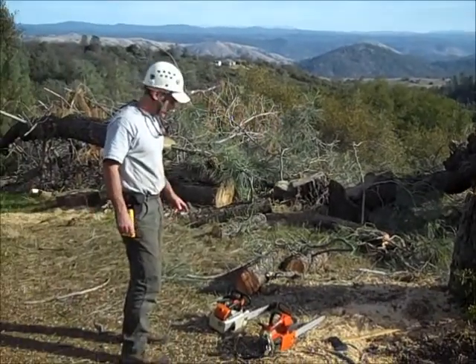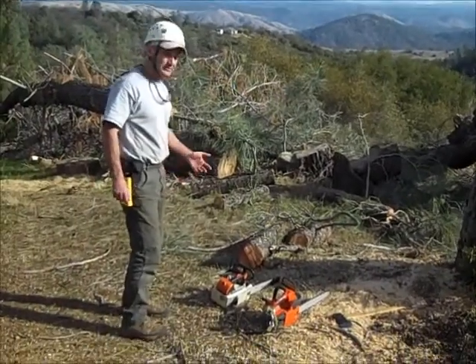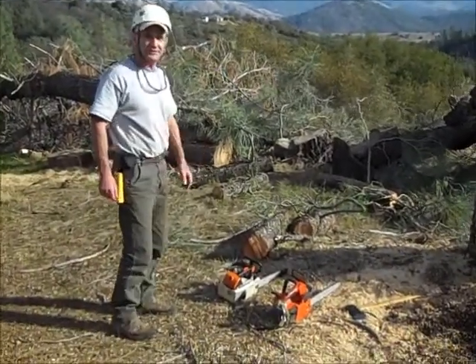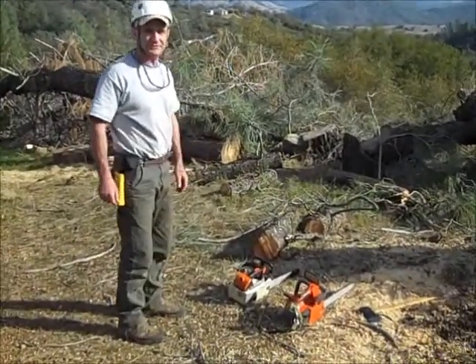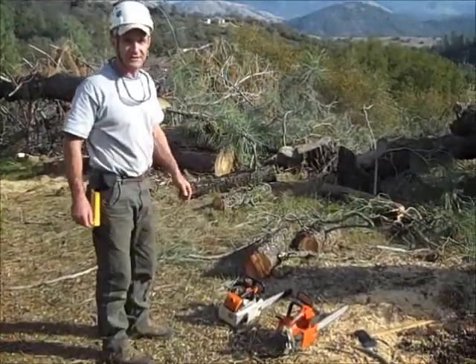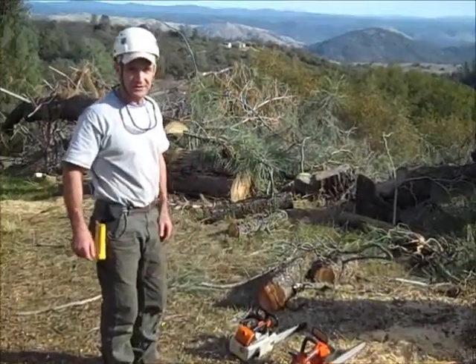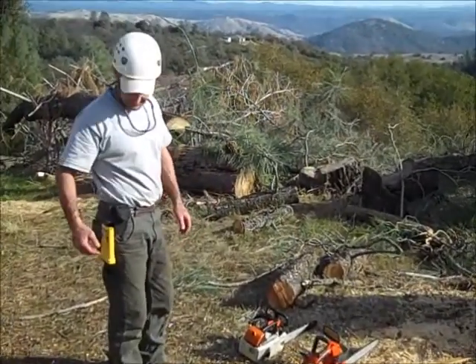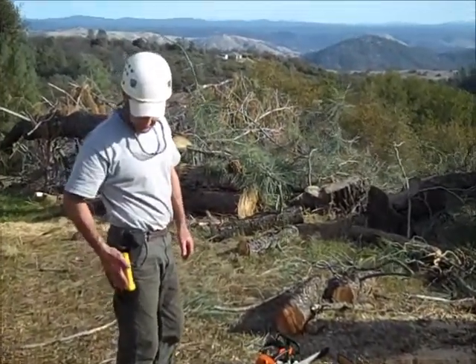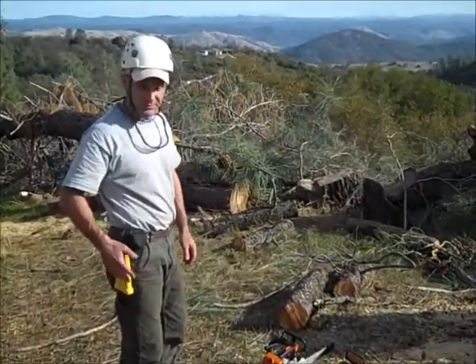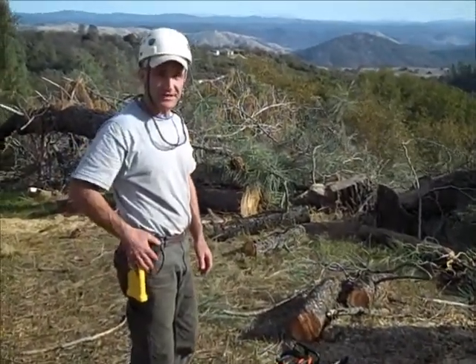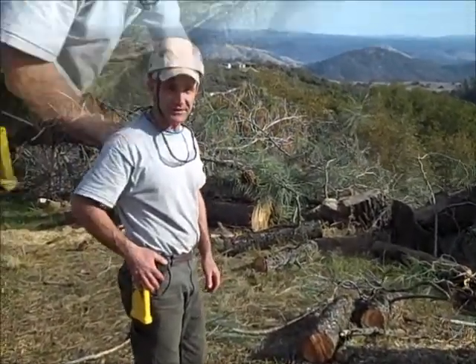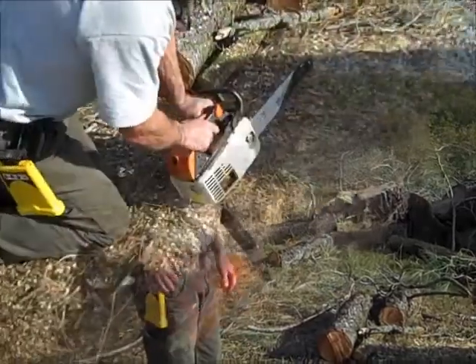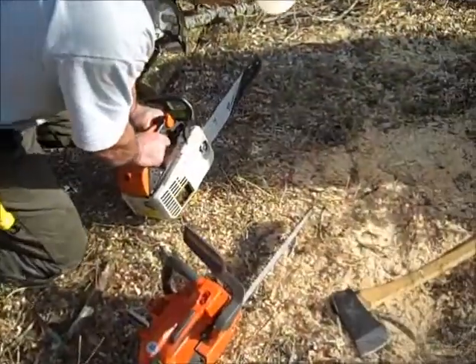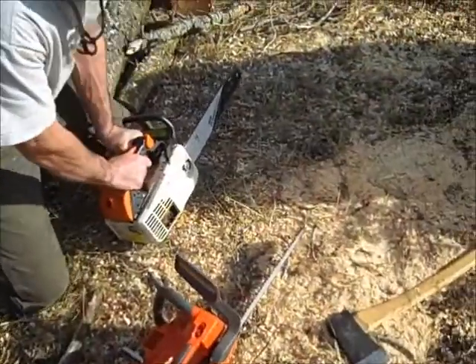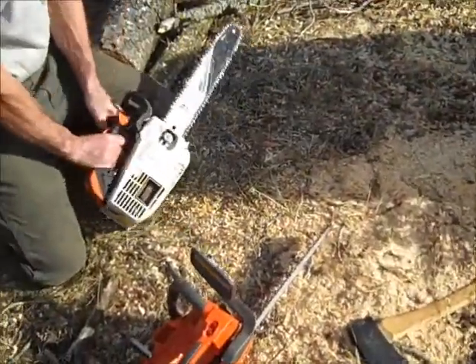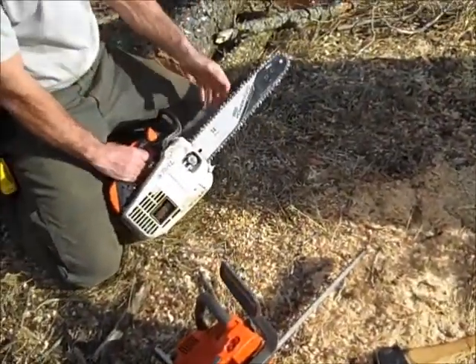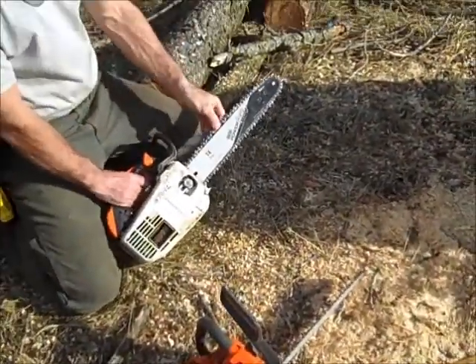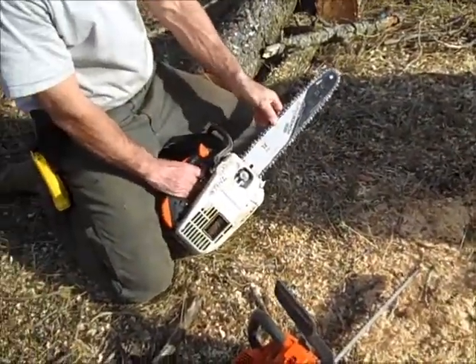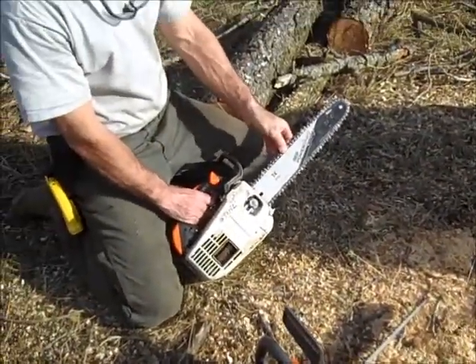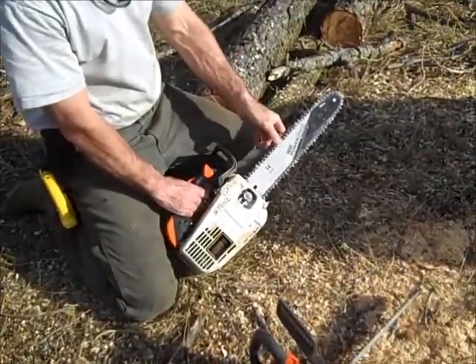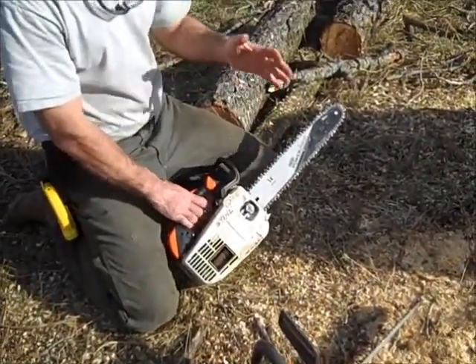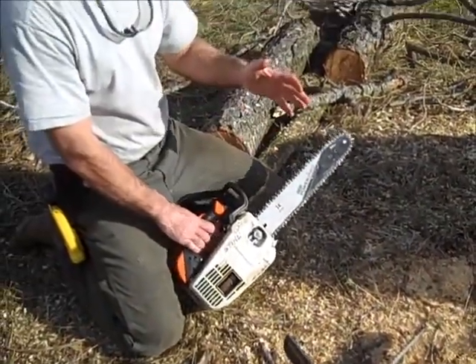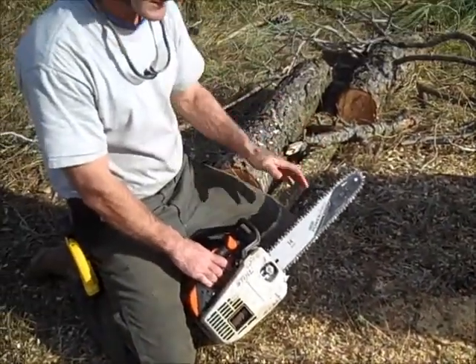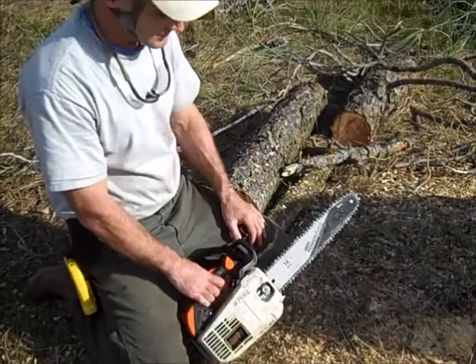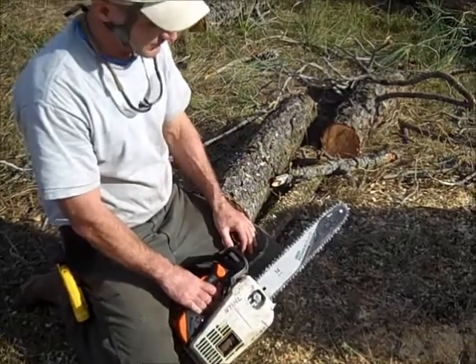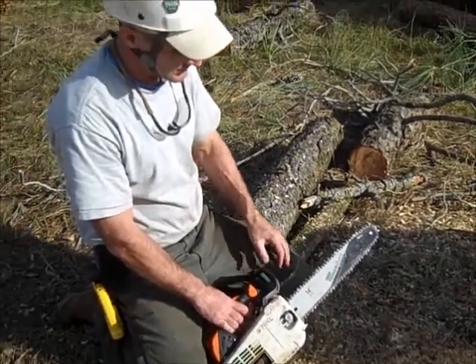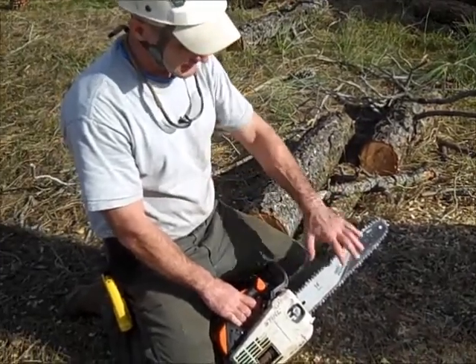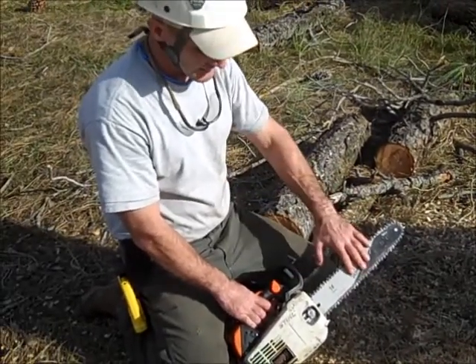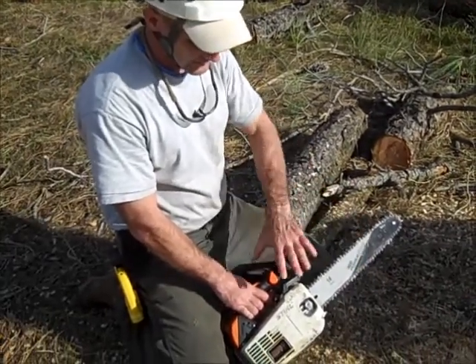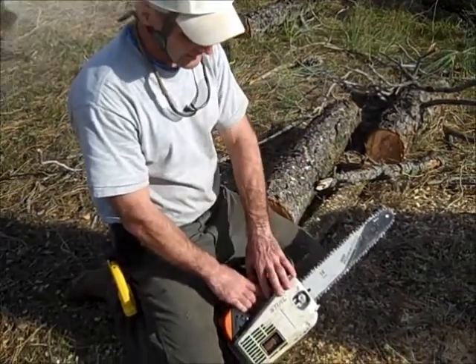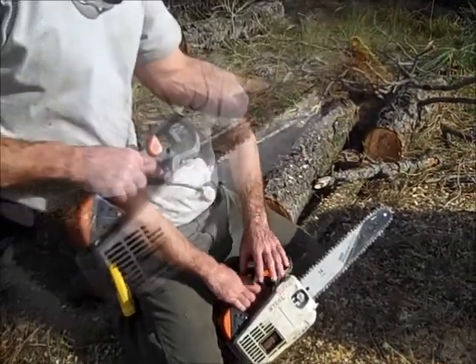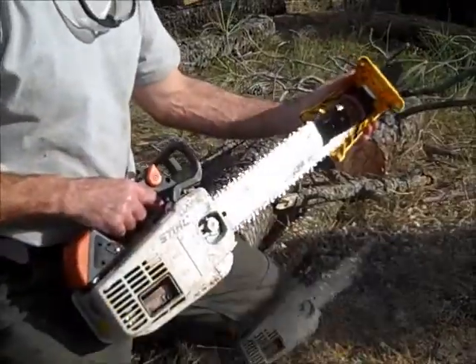Here we are on how to fix your chainsaw. All you need is a PowerSharp on top. The first saw I have is a Stihl 200T with the Oregon PowerSharp on here. Fixing any chainsaw, there are two parts to it: the cutting system and the power head.